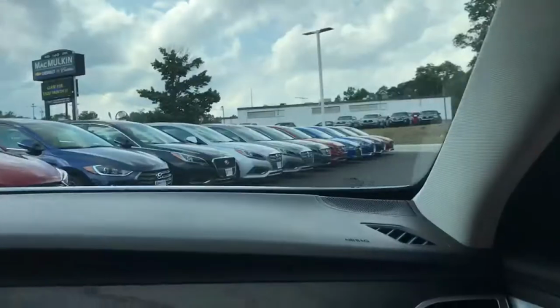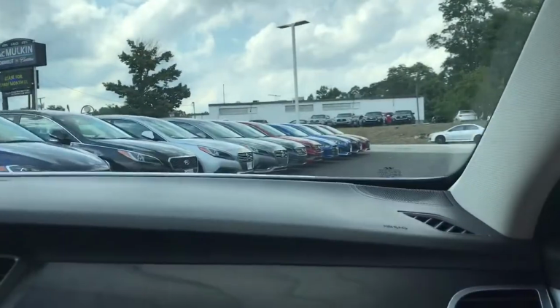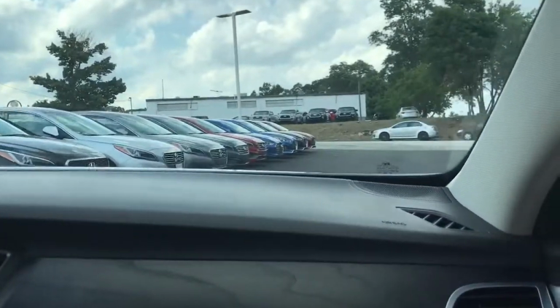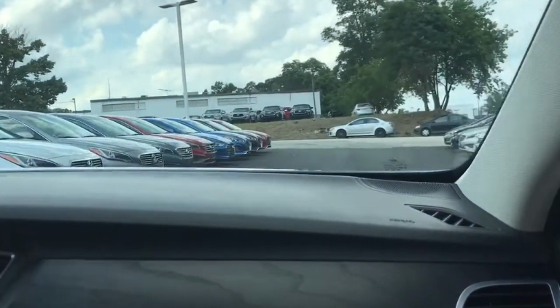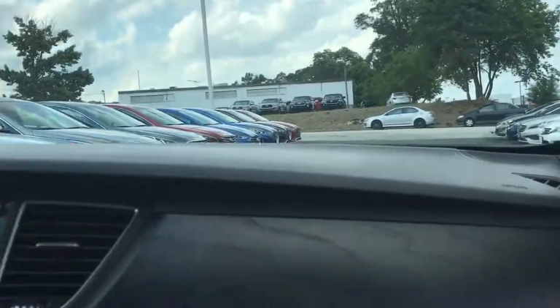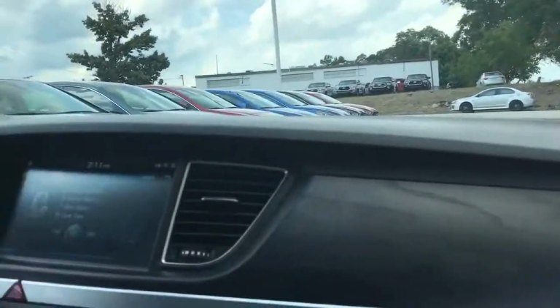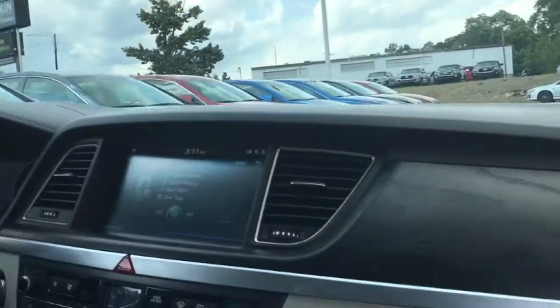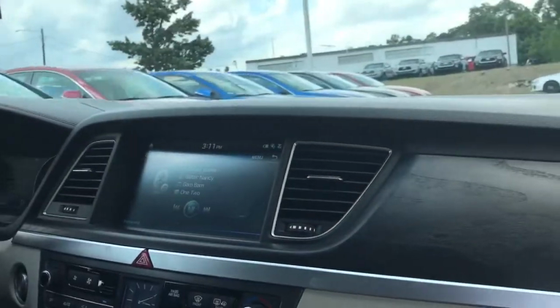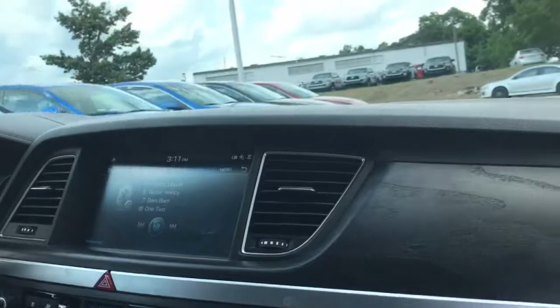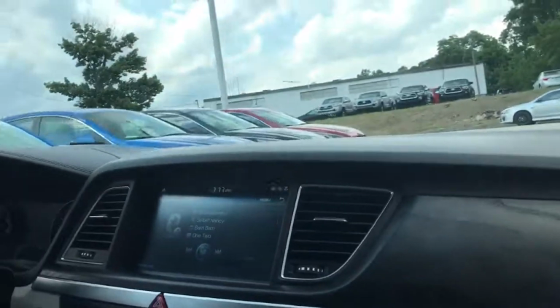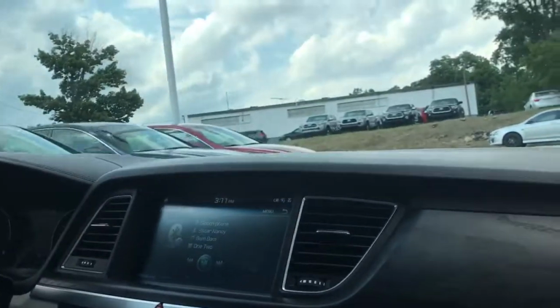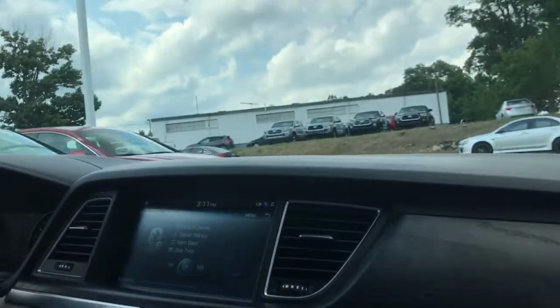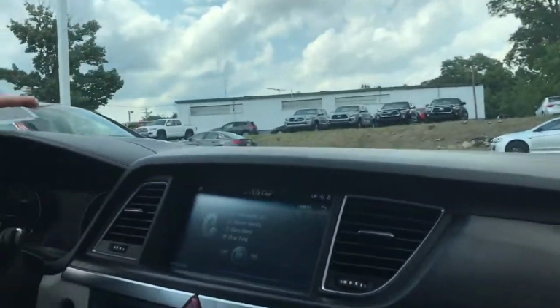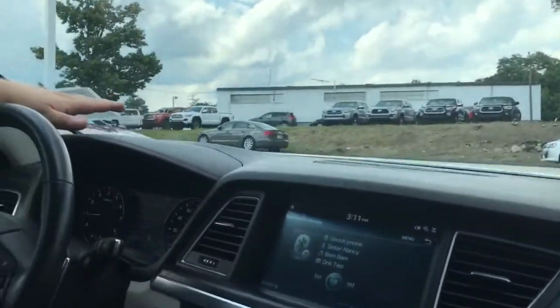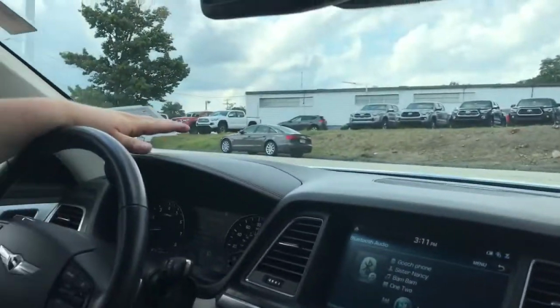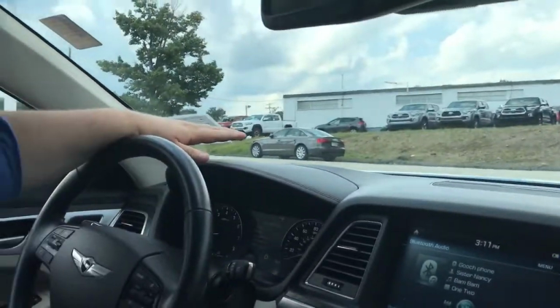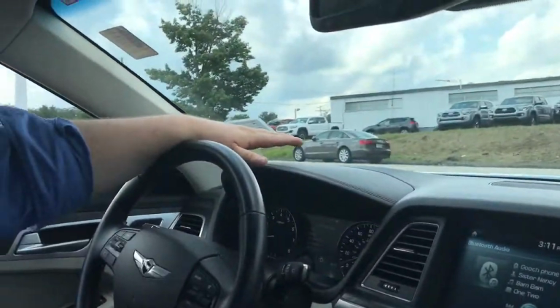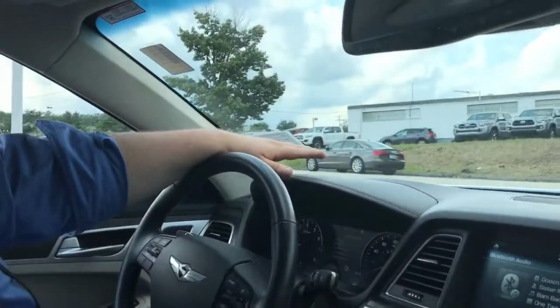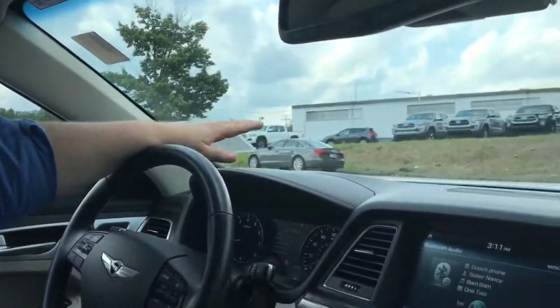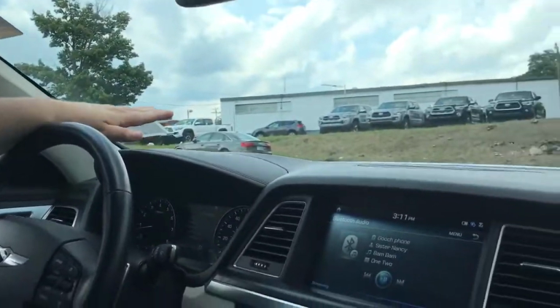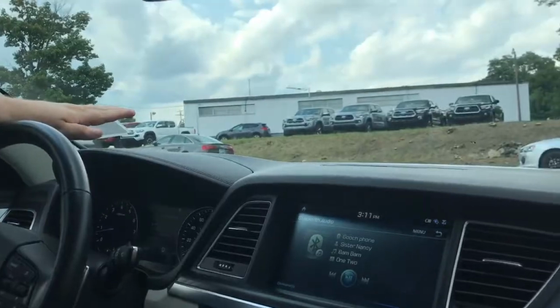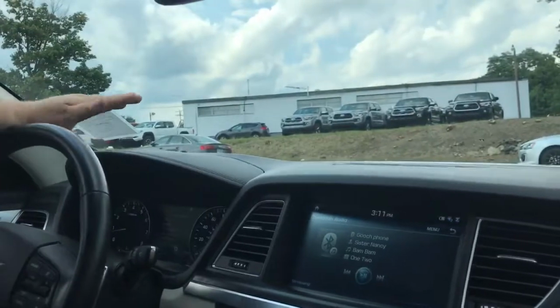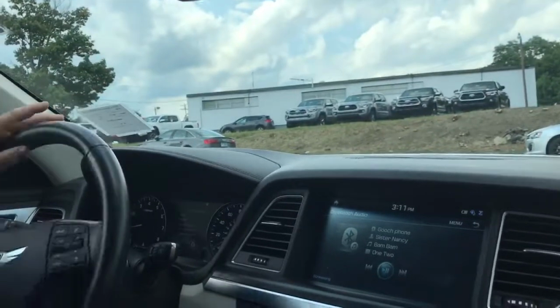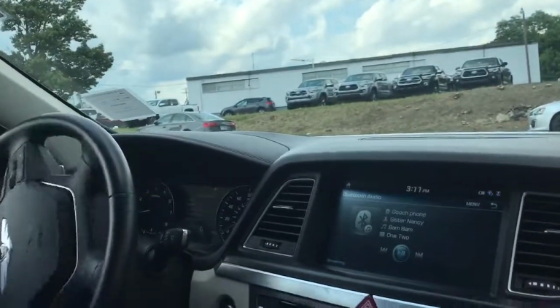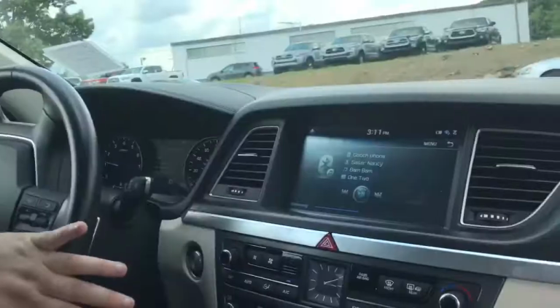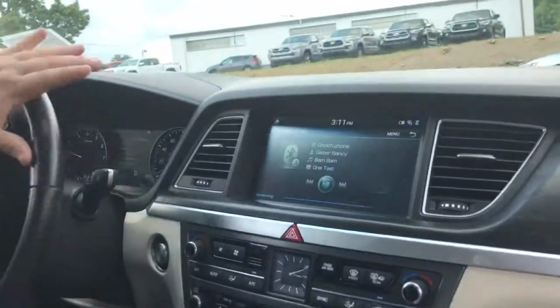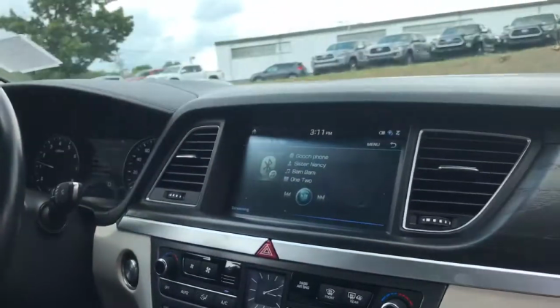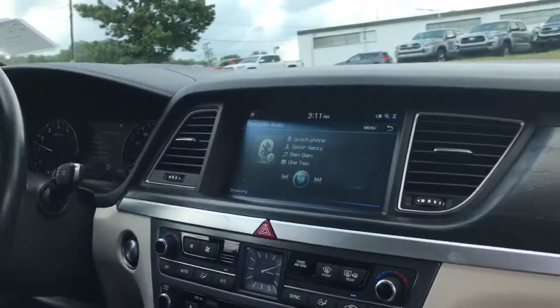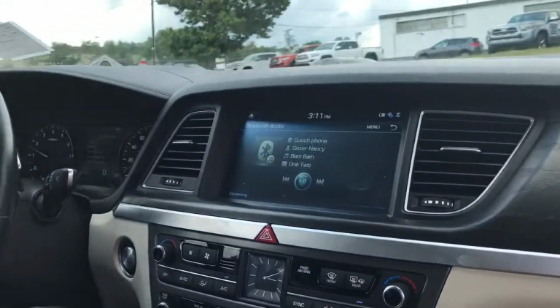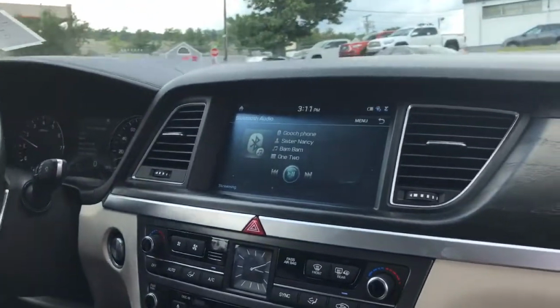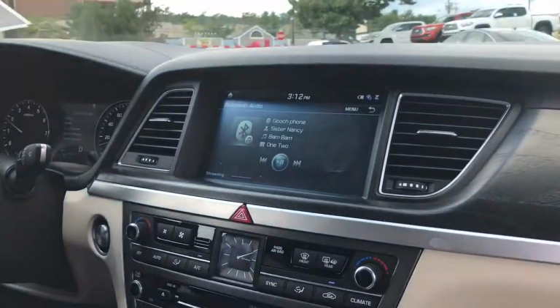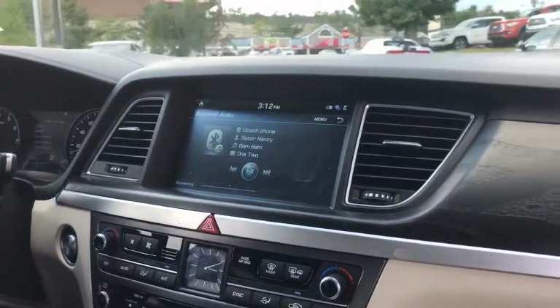Another really neat feature that I love in this car is you can look at your speed — it displays how fast you're going right on the windshield, right there. Like a Cadillac. Caddies do that.